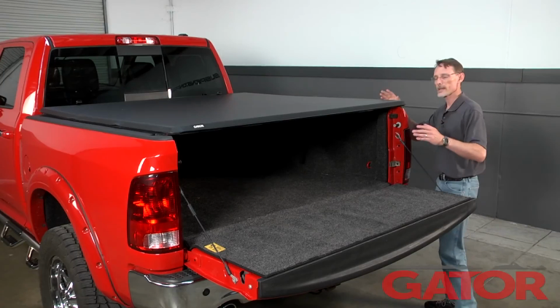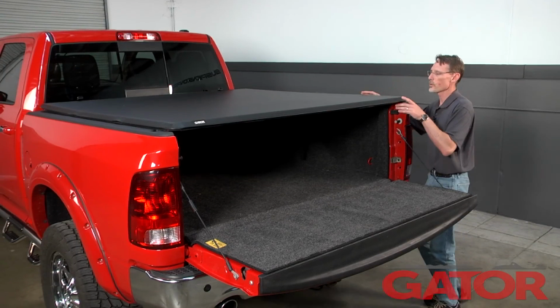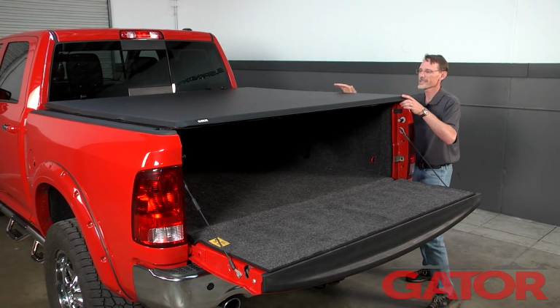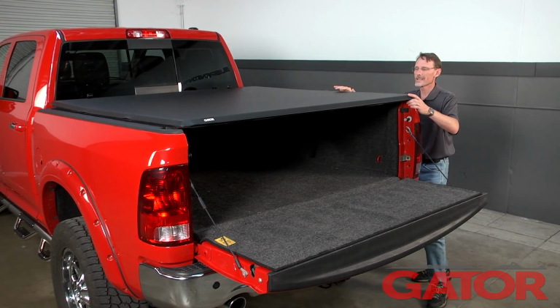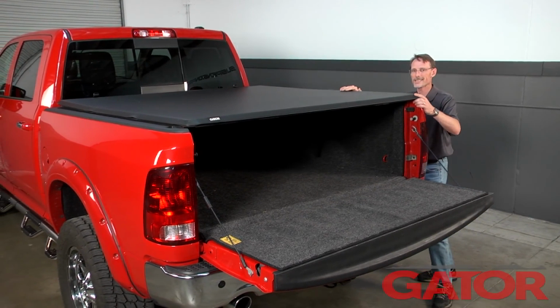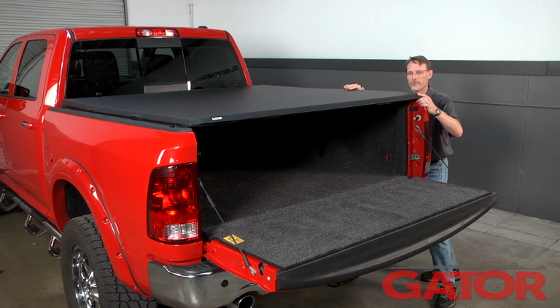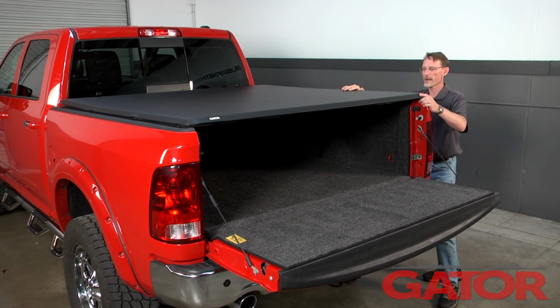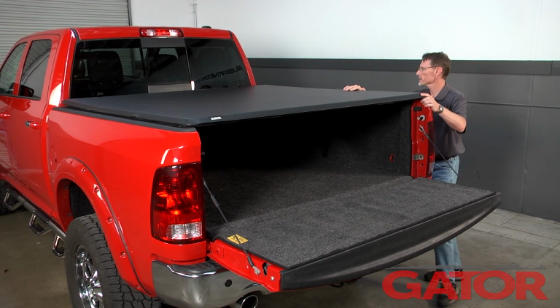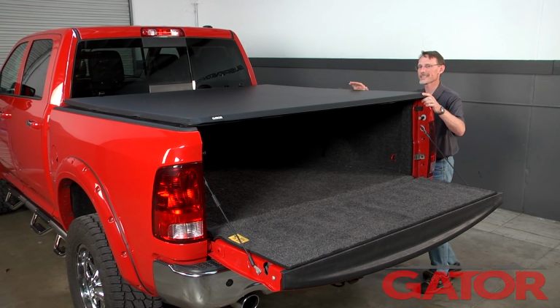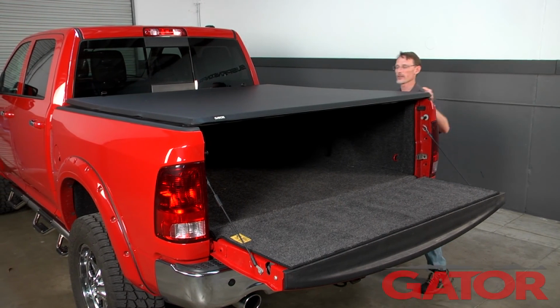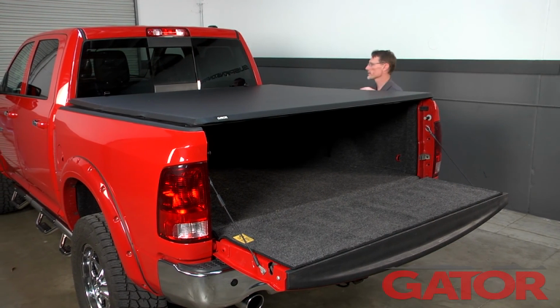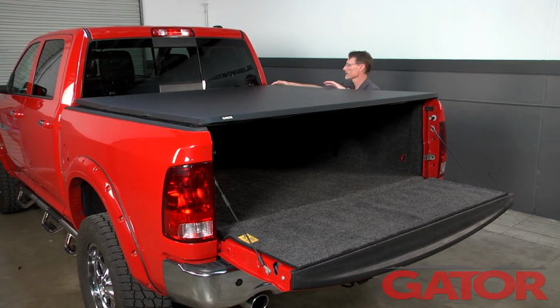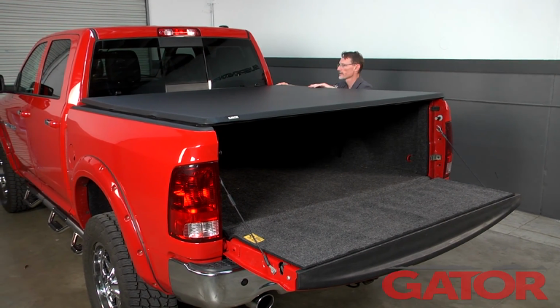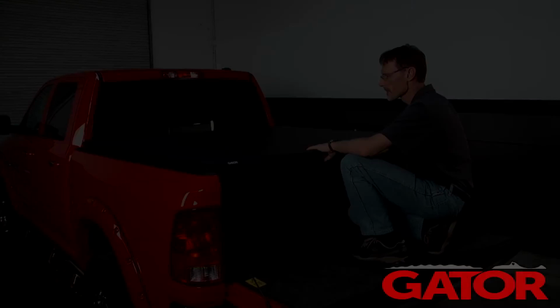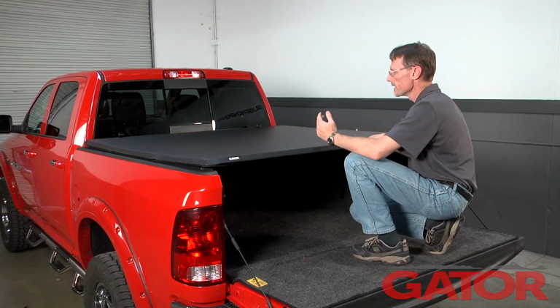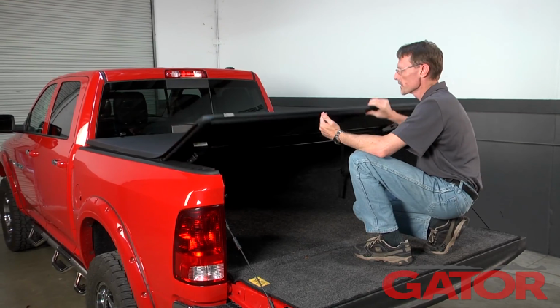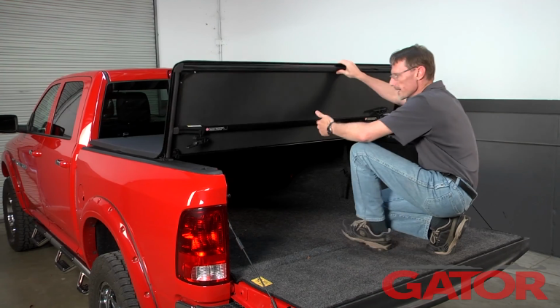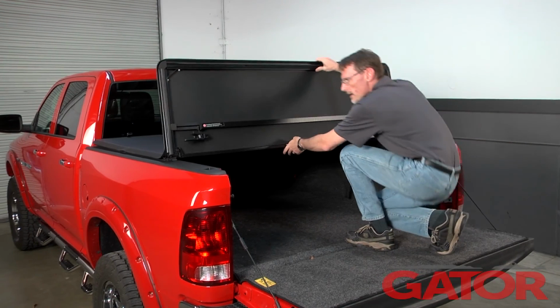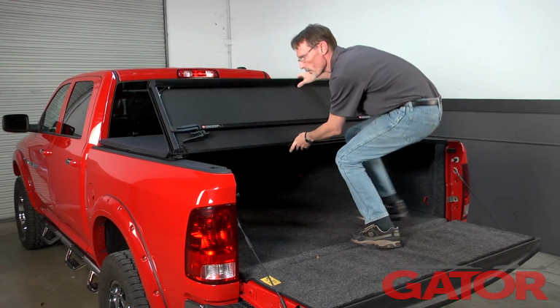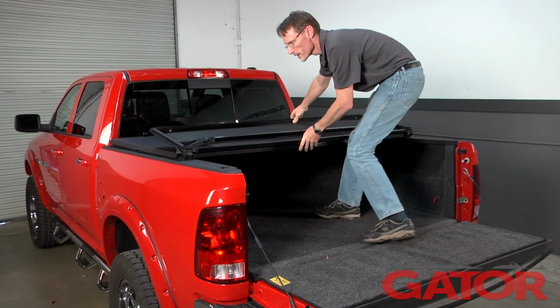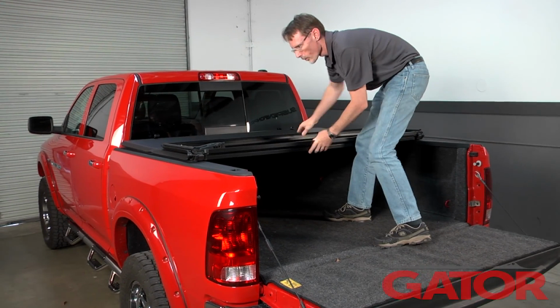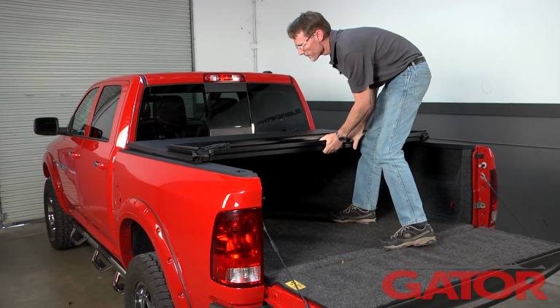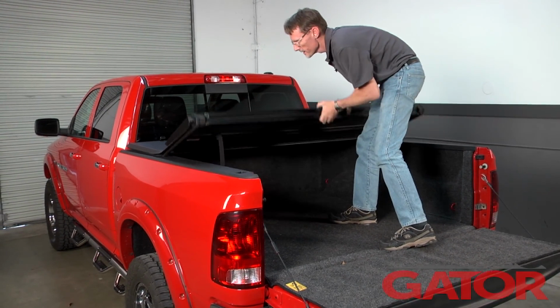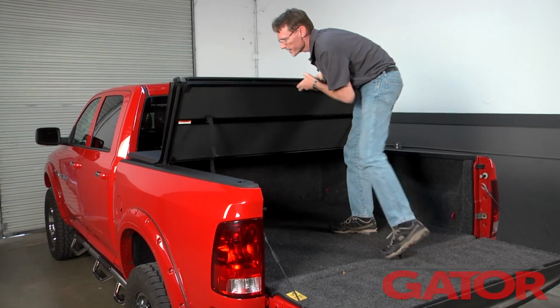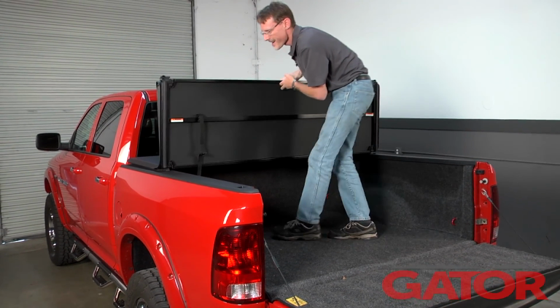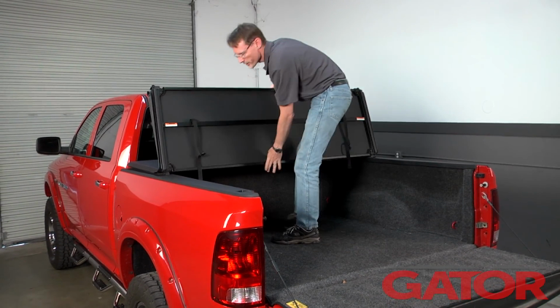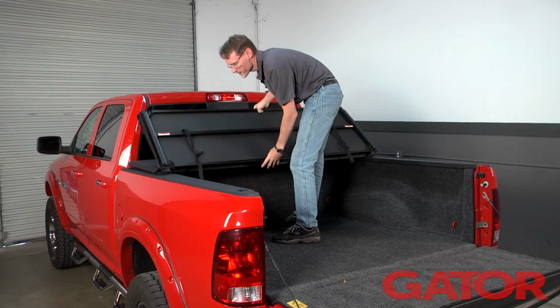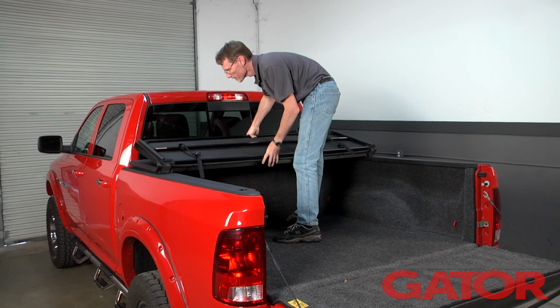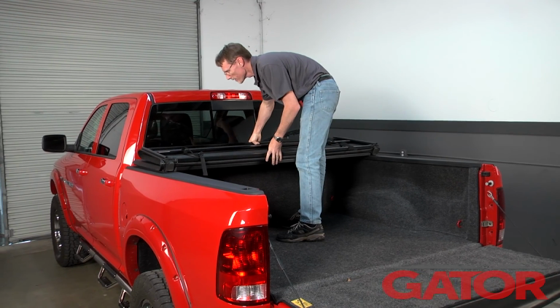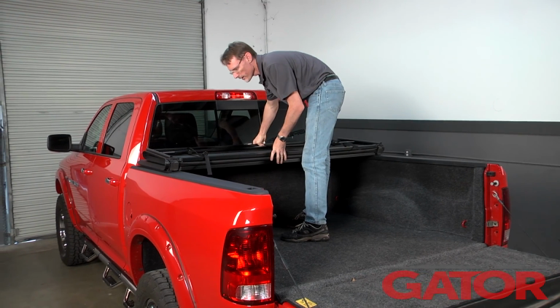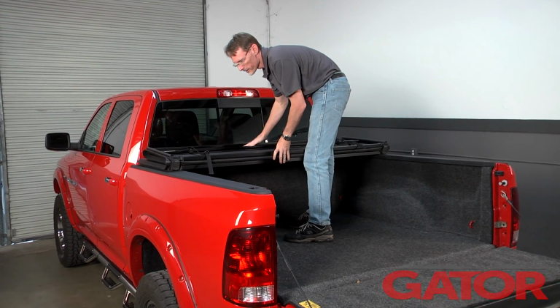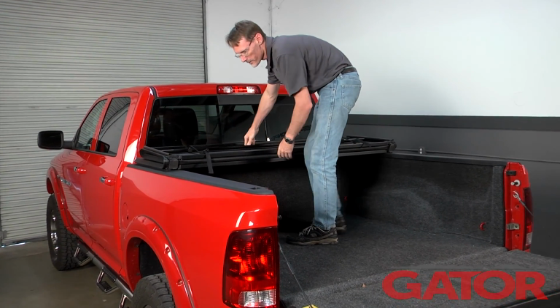Next, we're just going to want to center it side to side and front to back to make sure it's nice and even on the bed of the truck. Then we're going to gently fold it up towards the cab again, making sure not to shift the position of the cover on the bed.